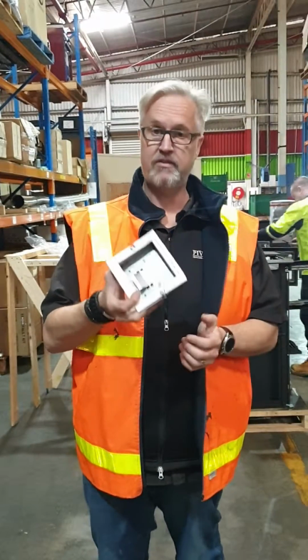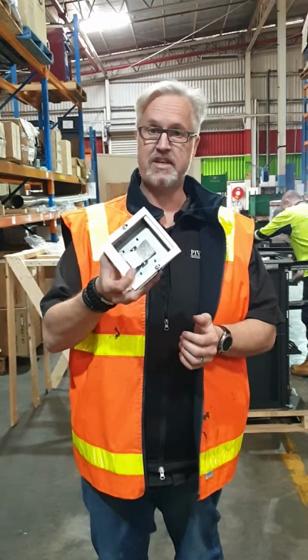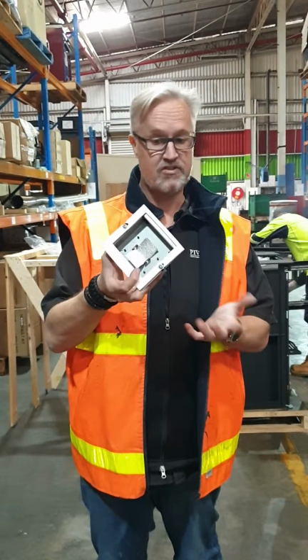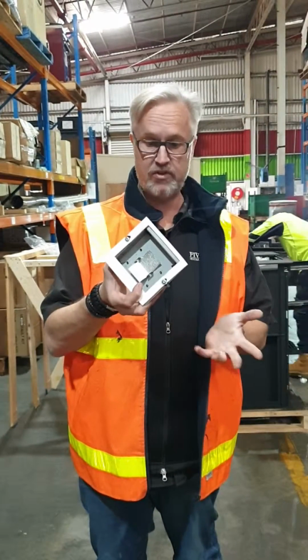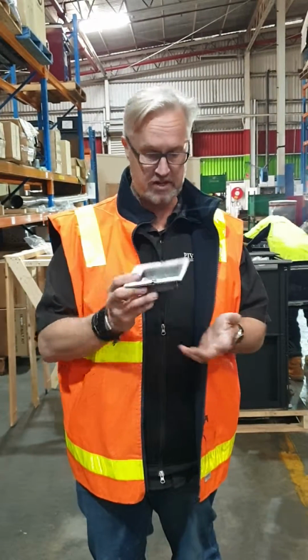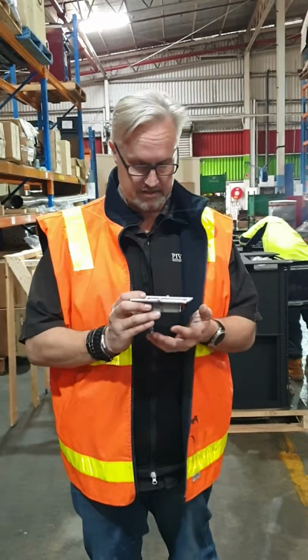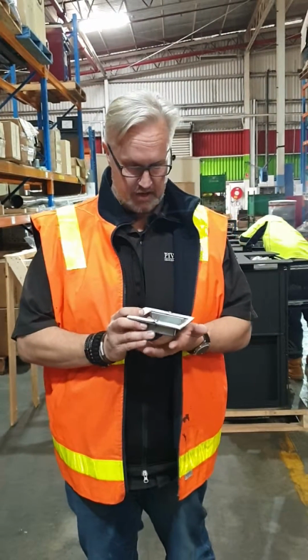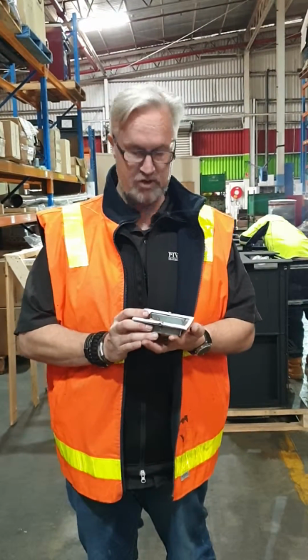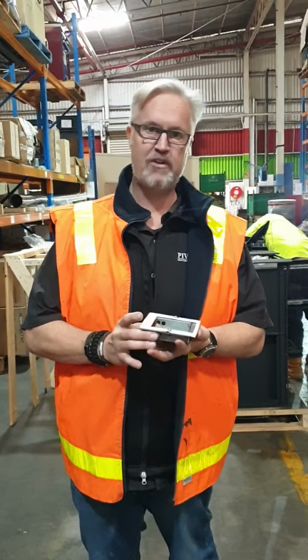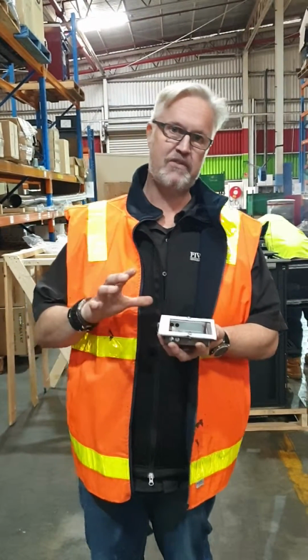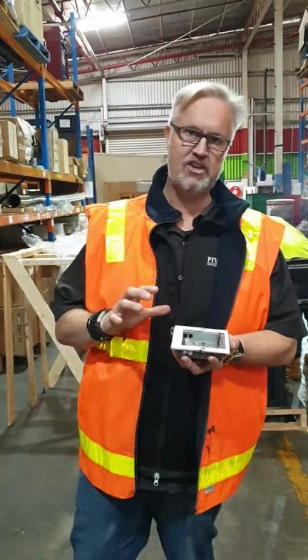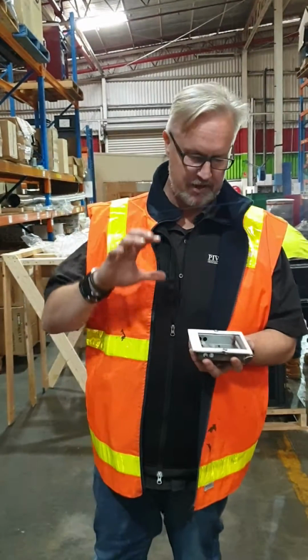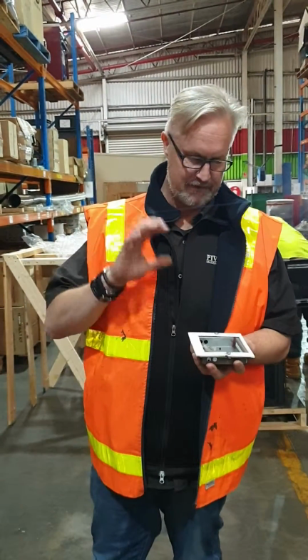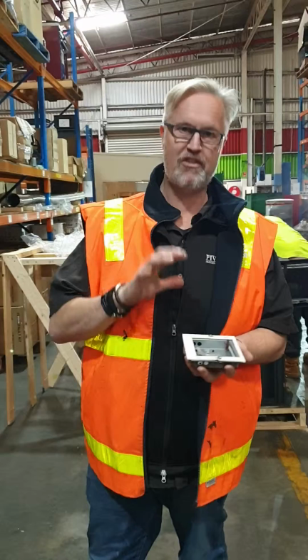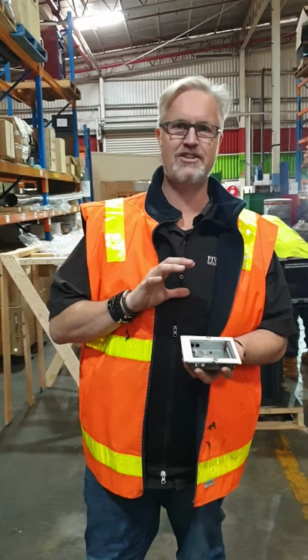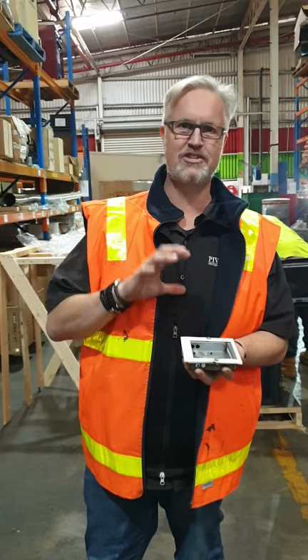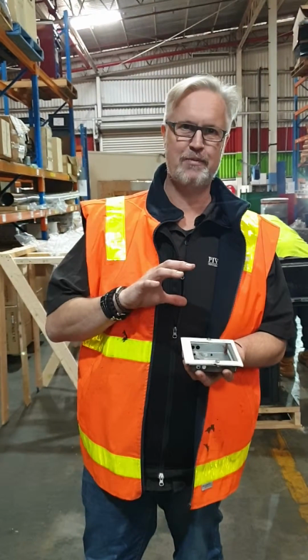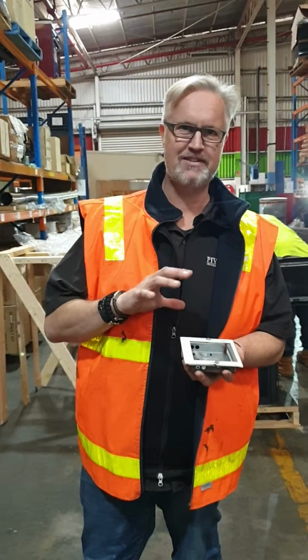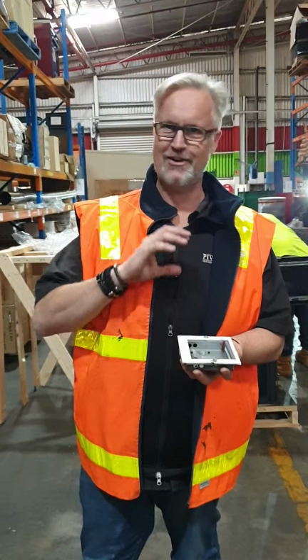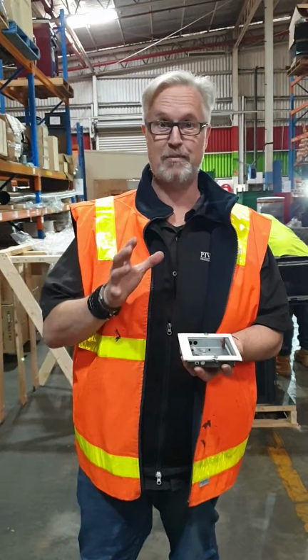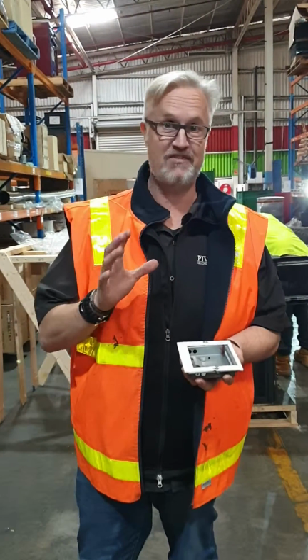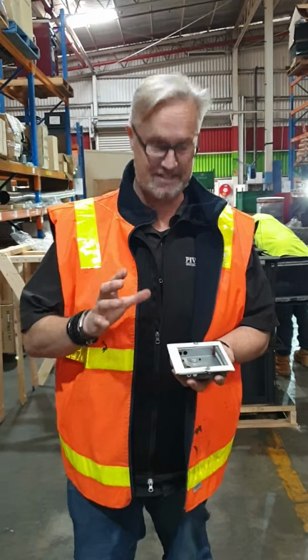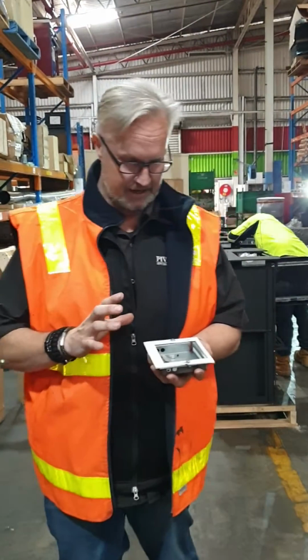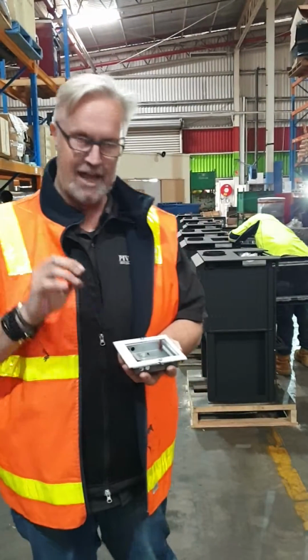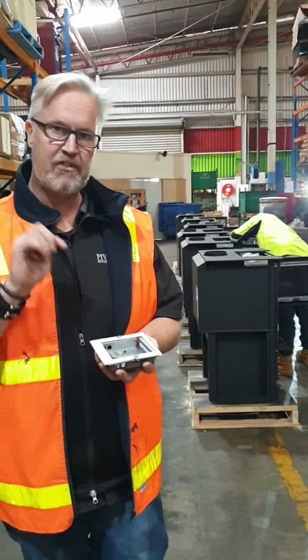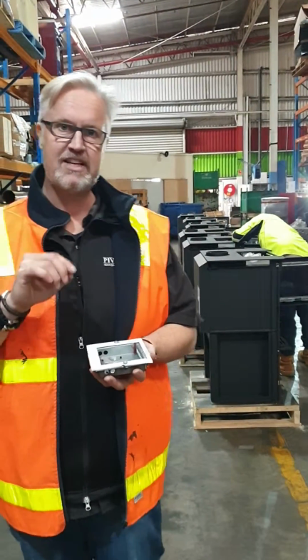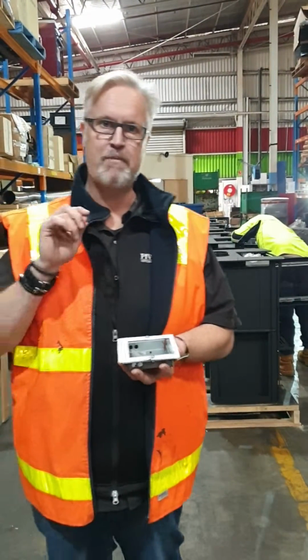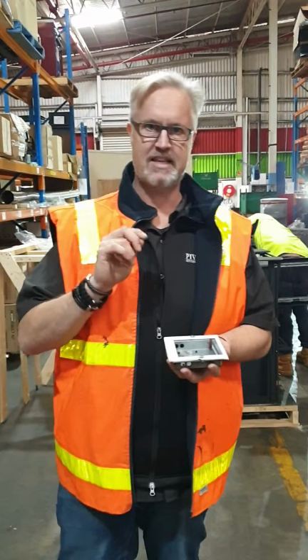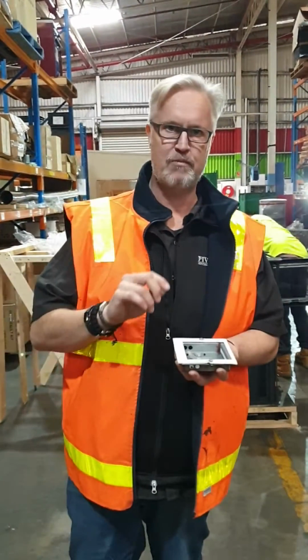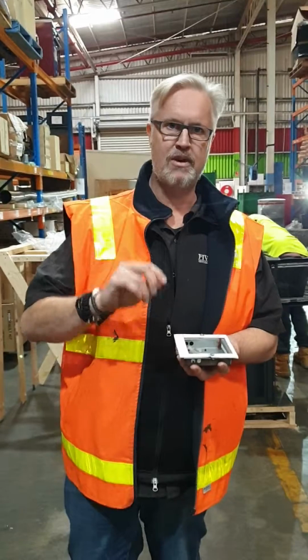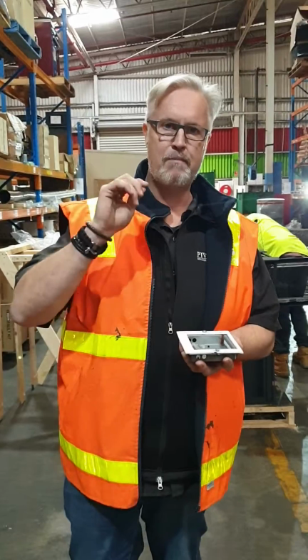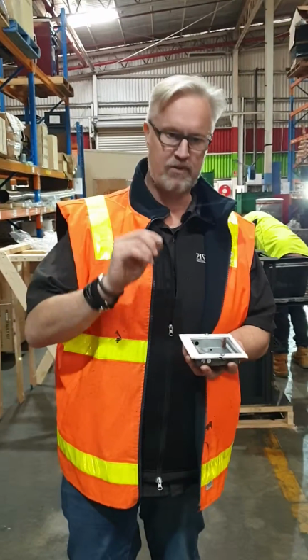This is it. This is all the device is. Would you believe Pacific Energy spent over $50,000 developing this? And it cost probably 50 cents to make. But this is what makes the heater burn perfectly.